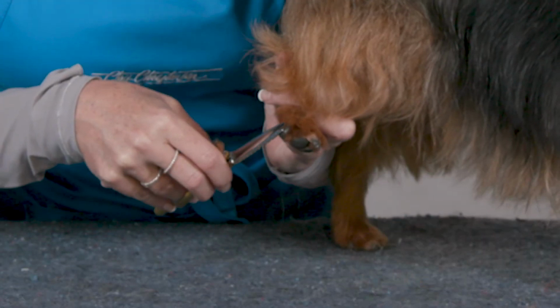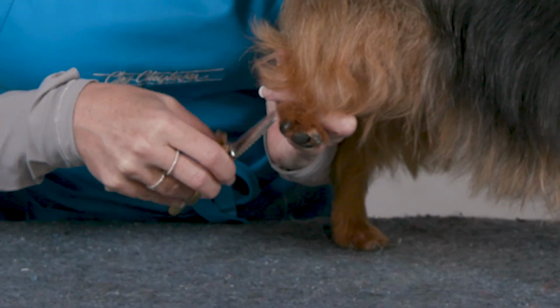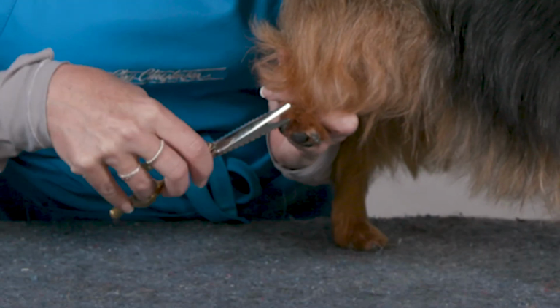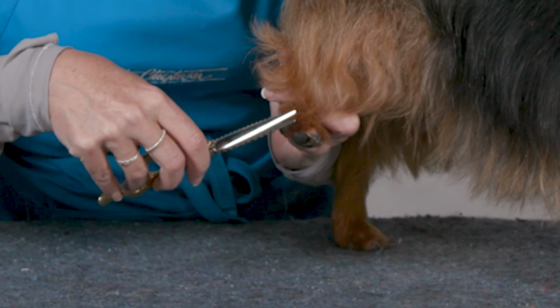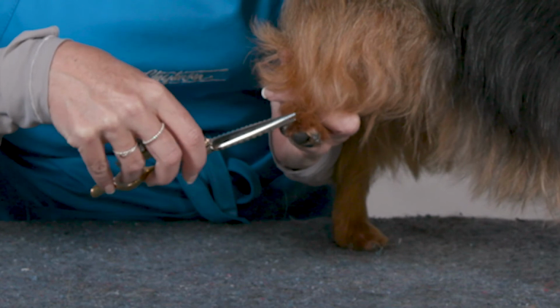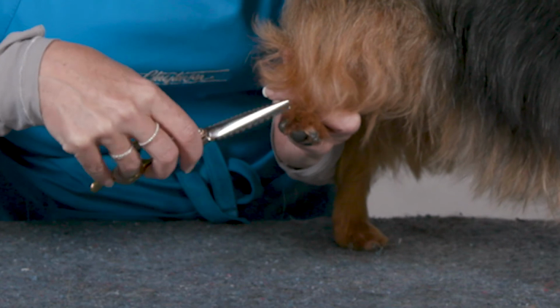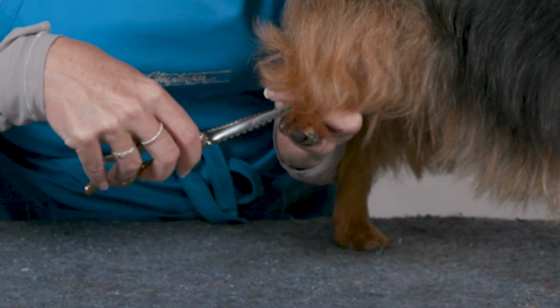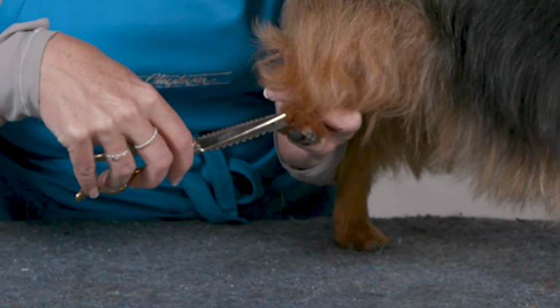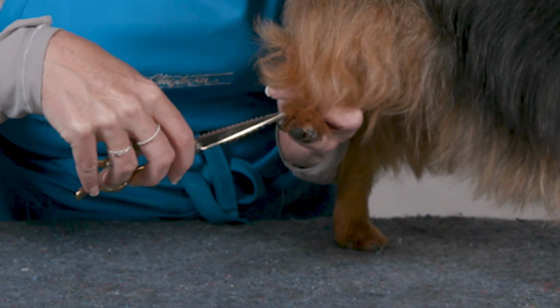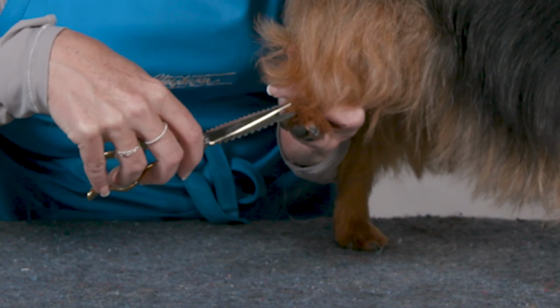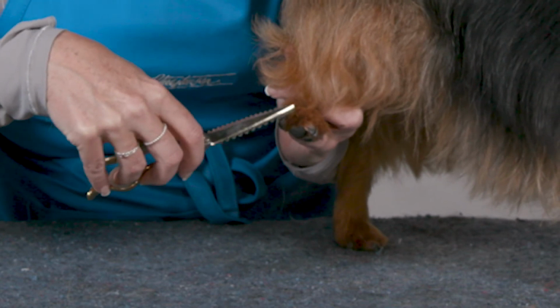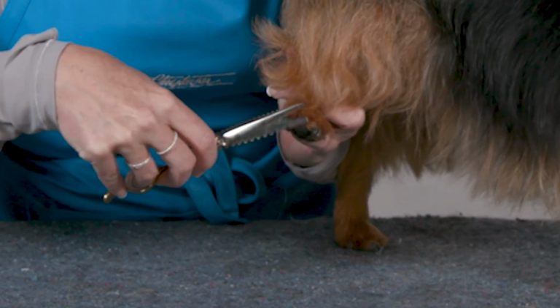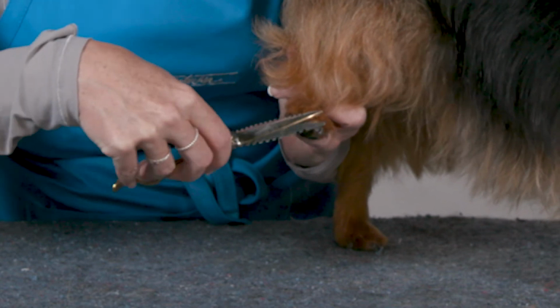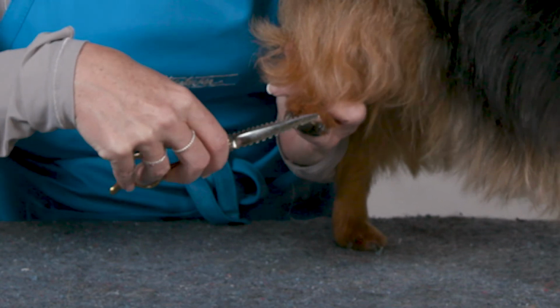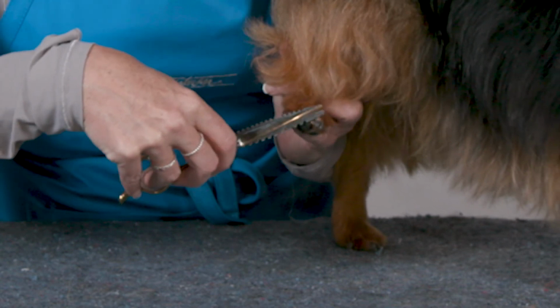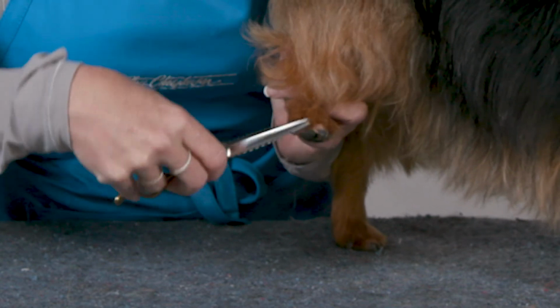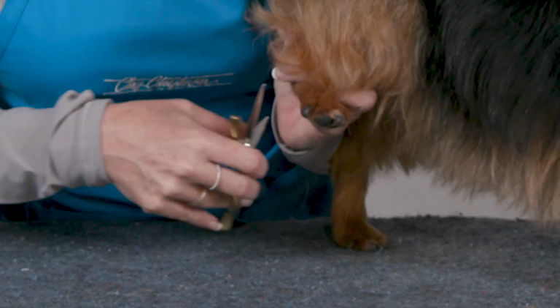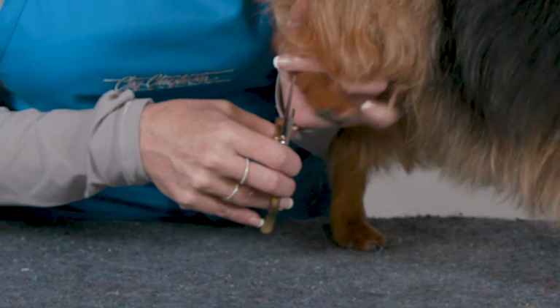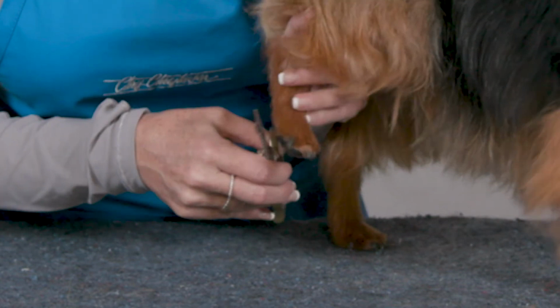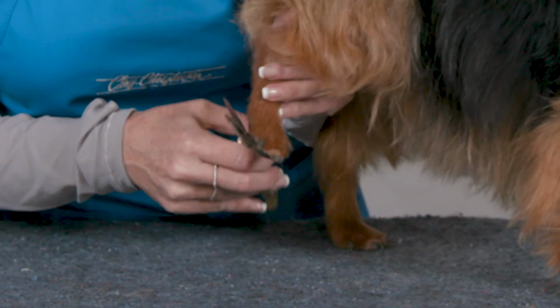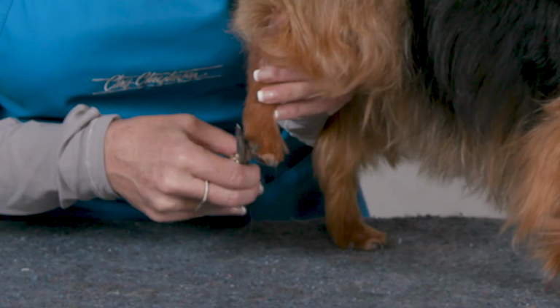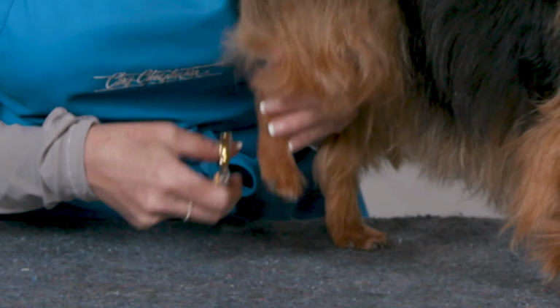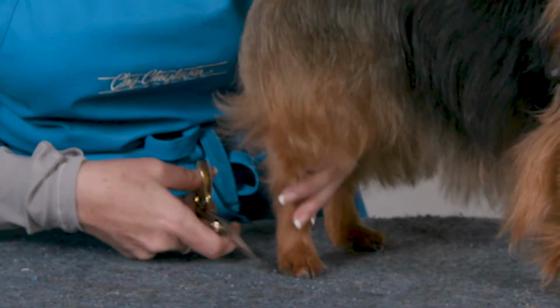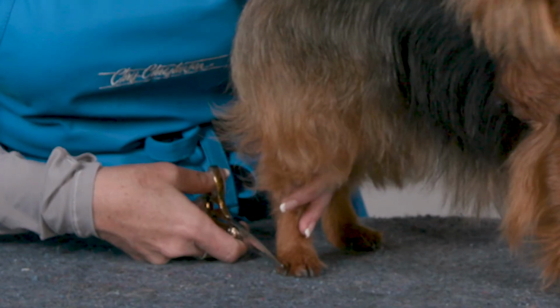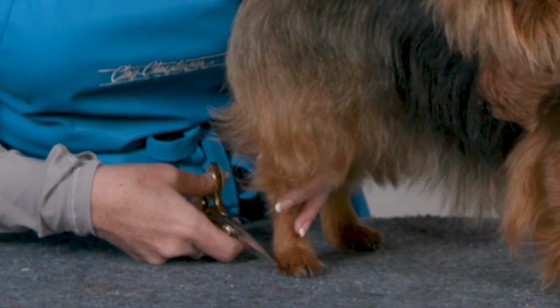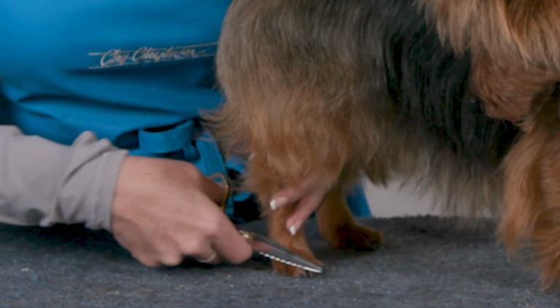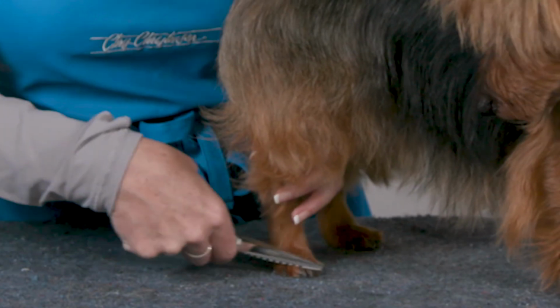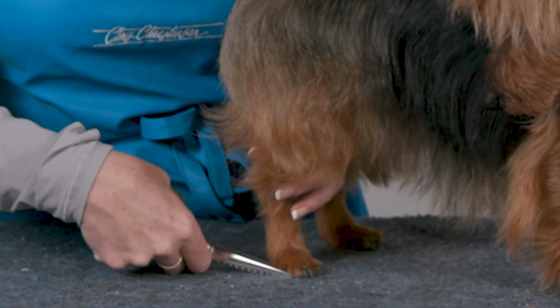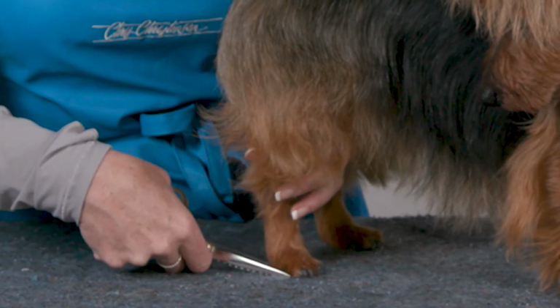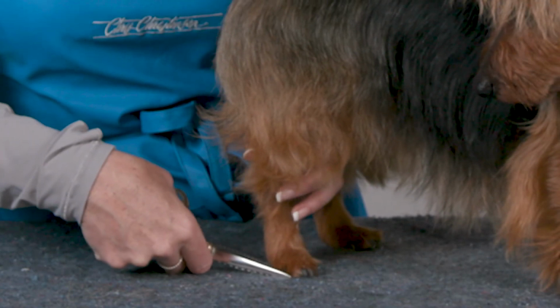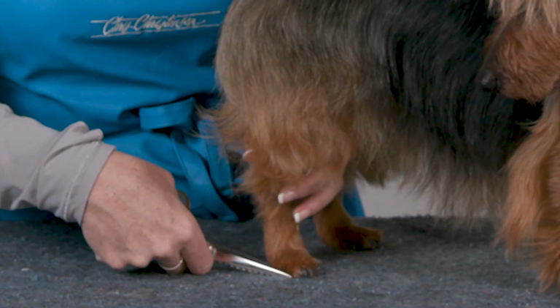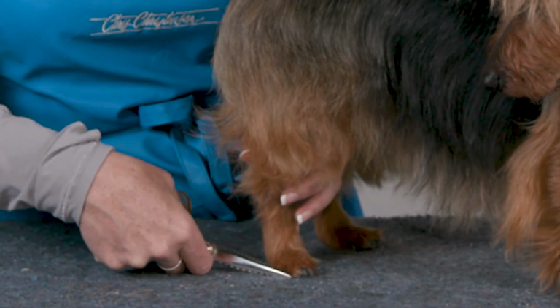Doing the edges of the feet, going around the toenails because the blades are very sharp. They're going to last you a long time and you're going to get a lot of finish and precision grooming.